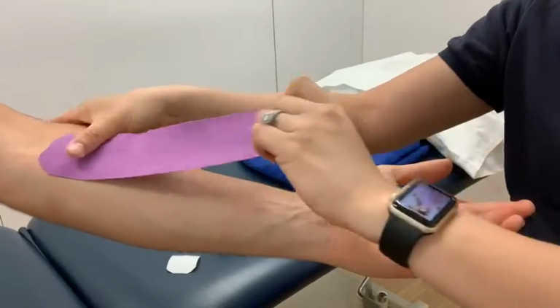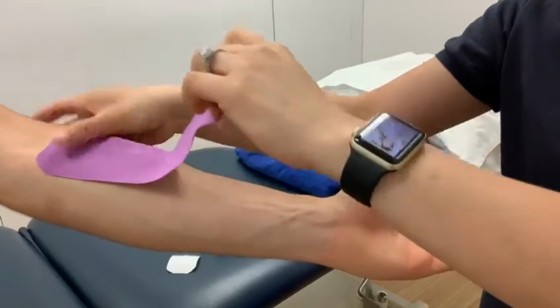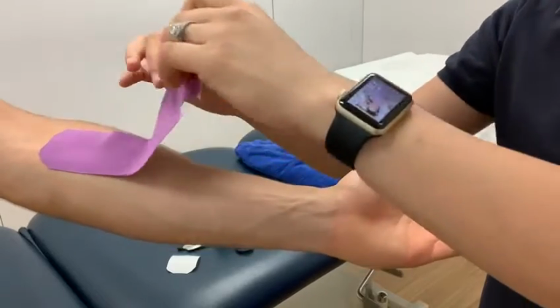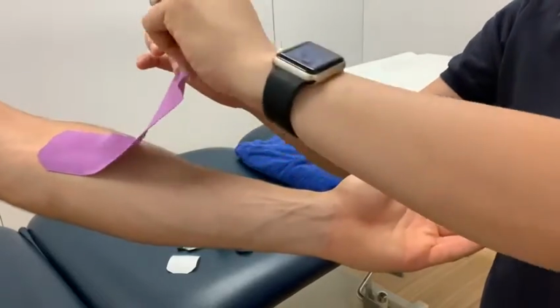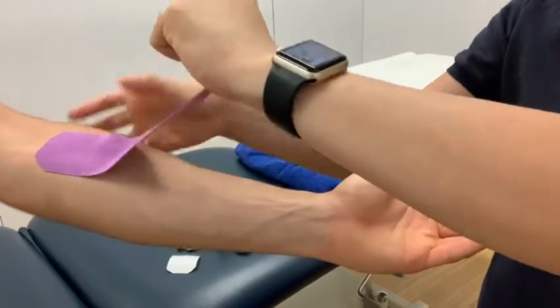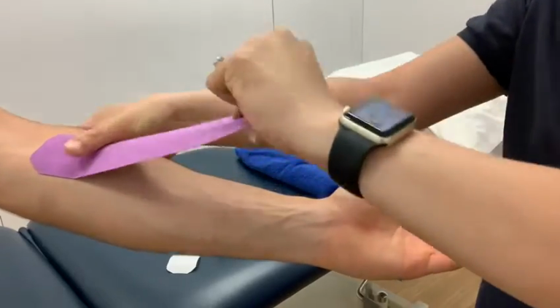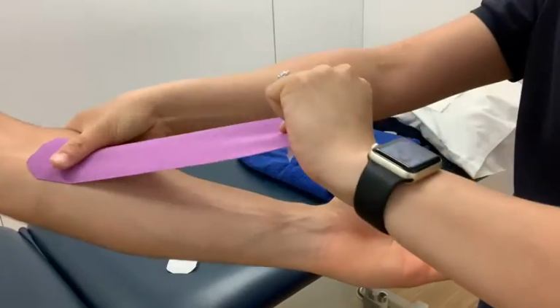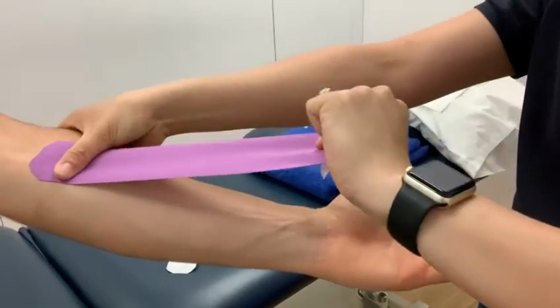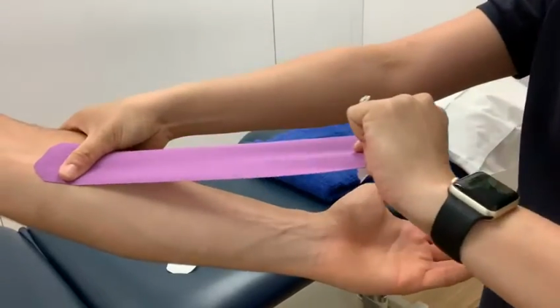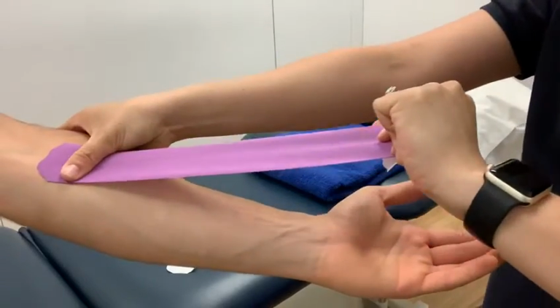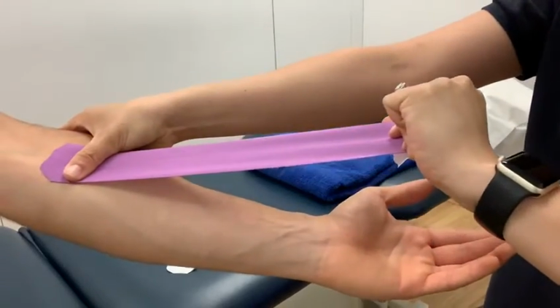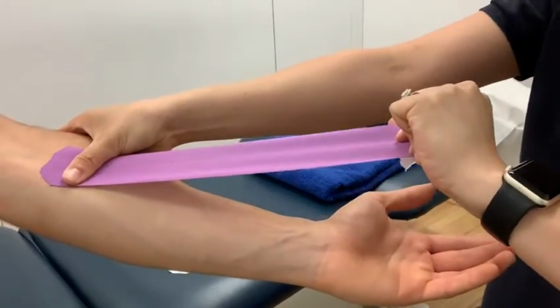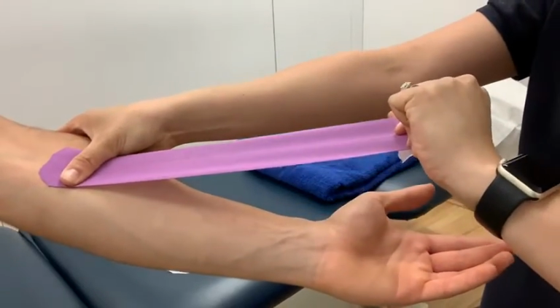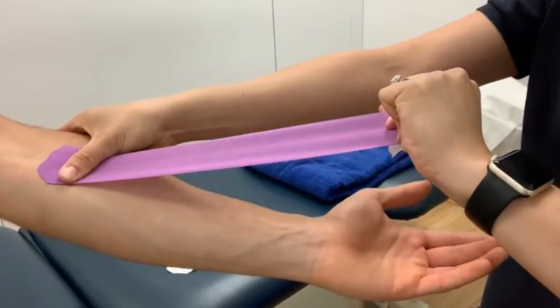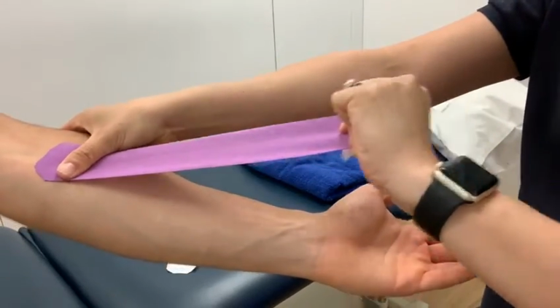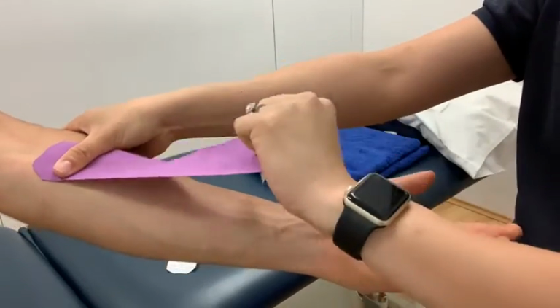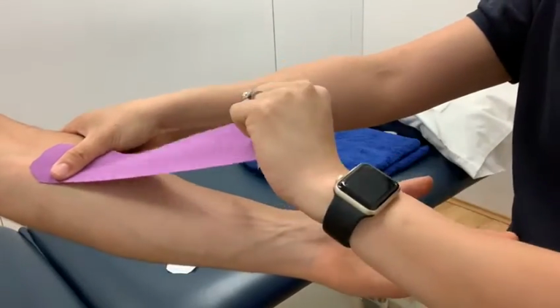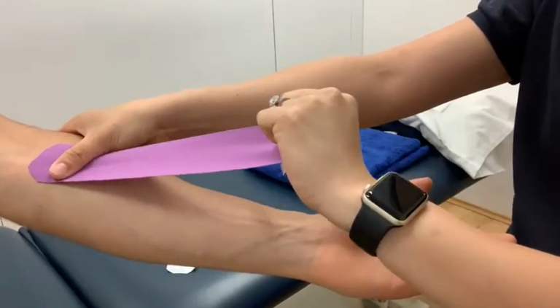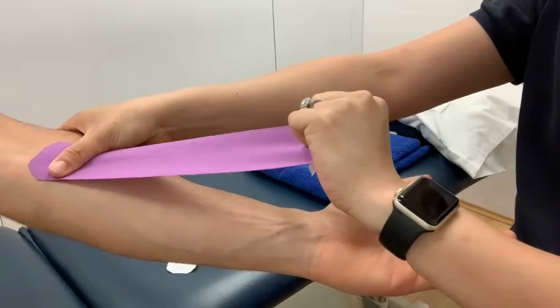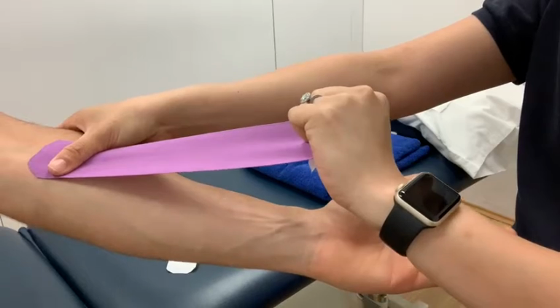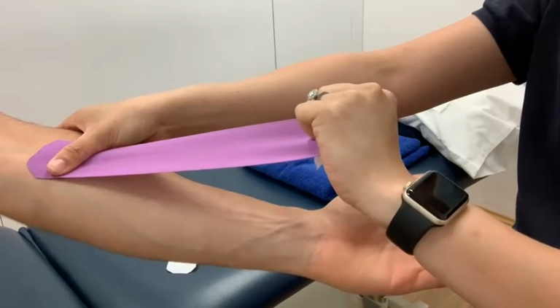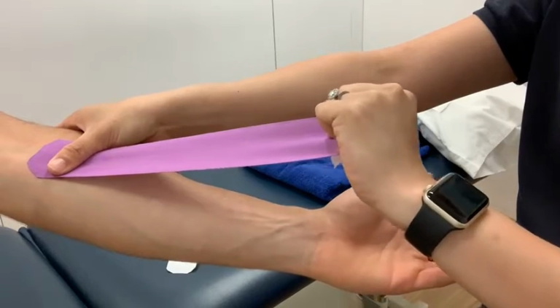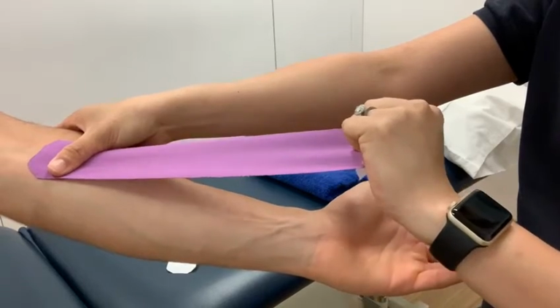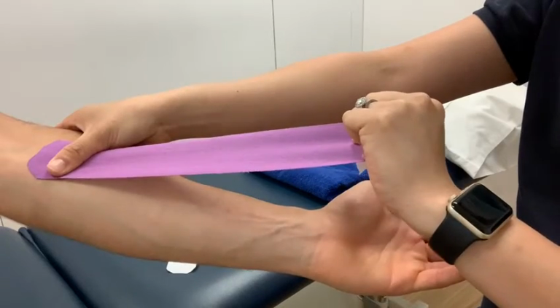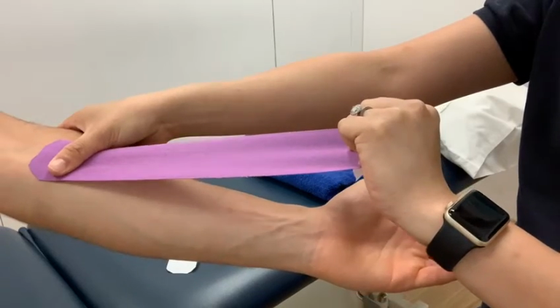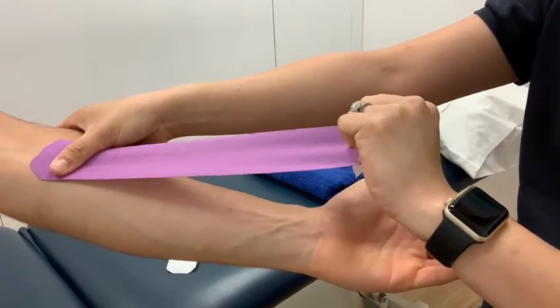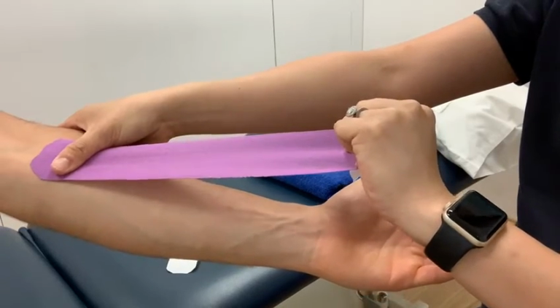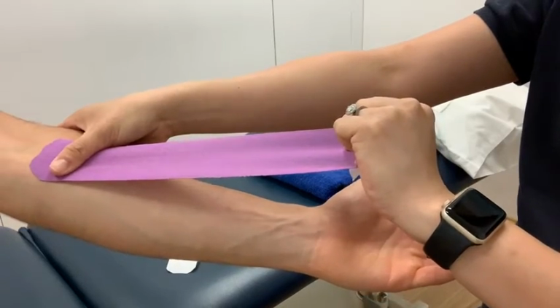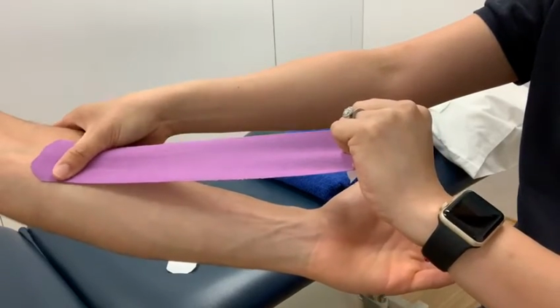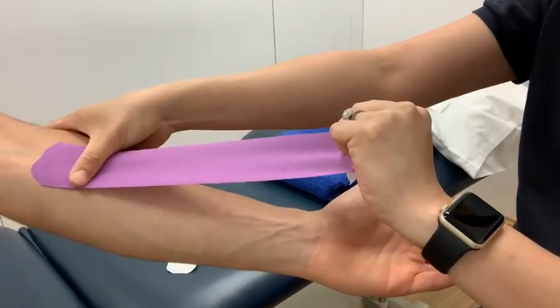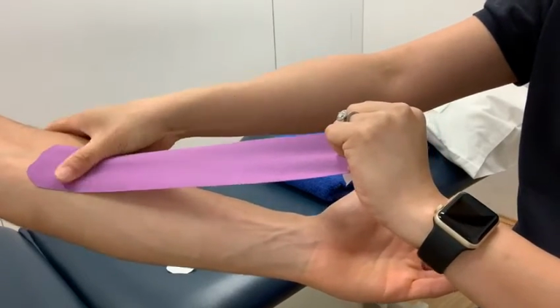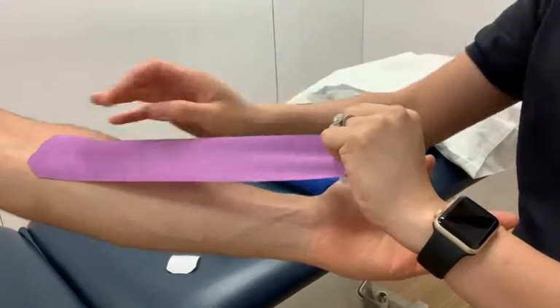When you look at K-Tape, there's a hundred percent pull, there's fifty percent pull, and there's about seventy-five percent pull. Probably go for about seventy-five percent pull.